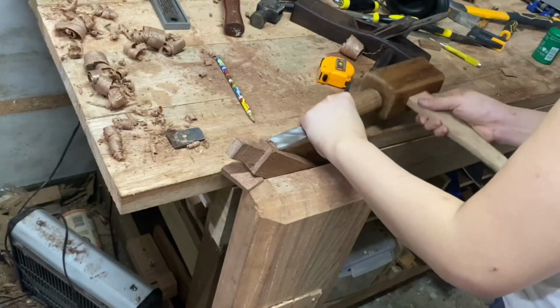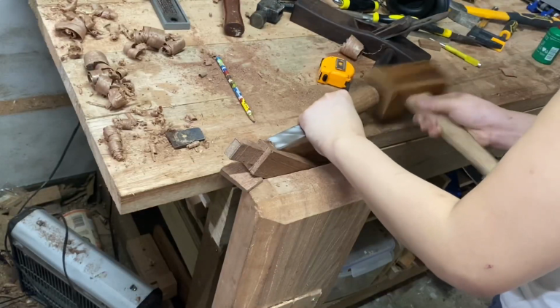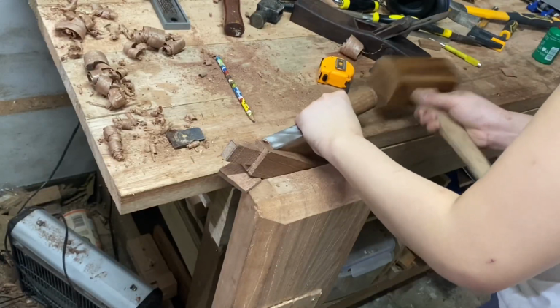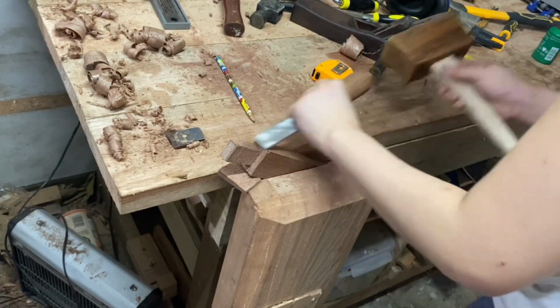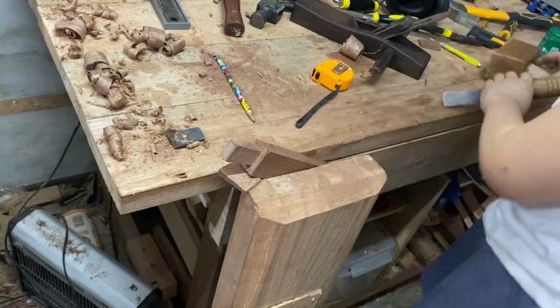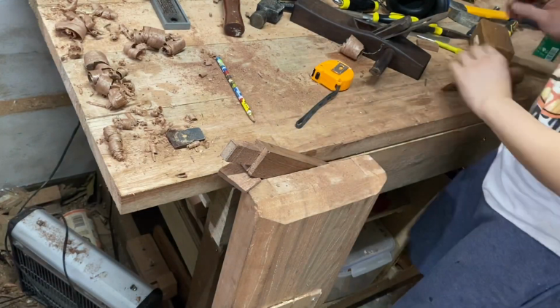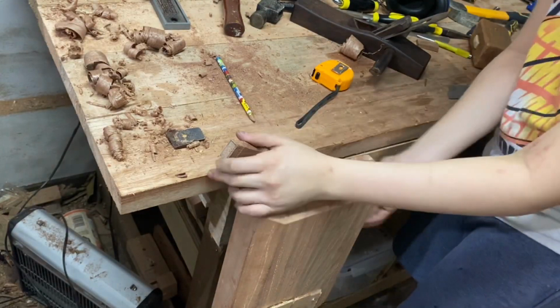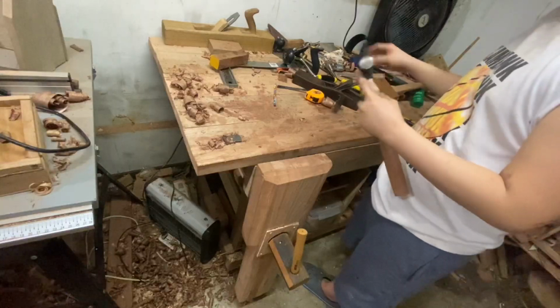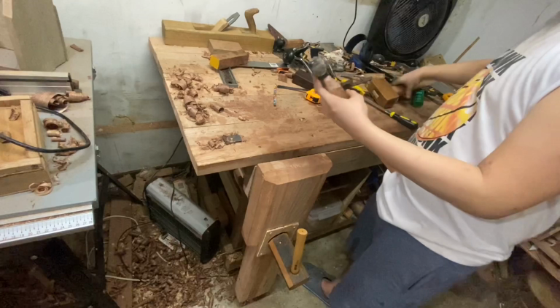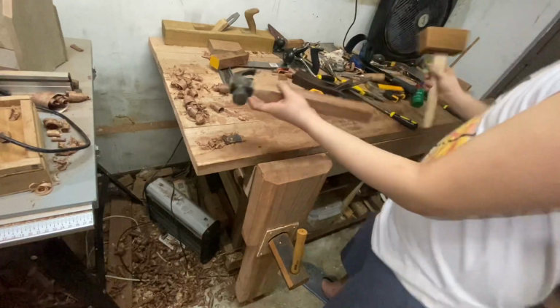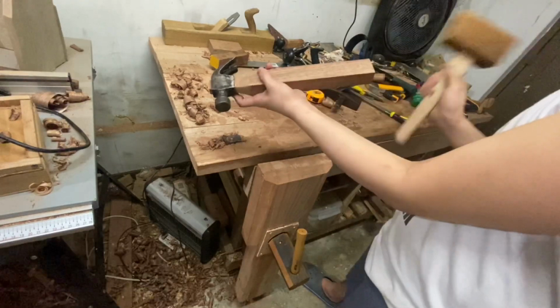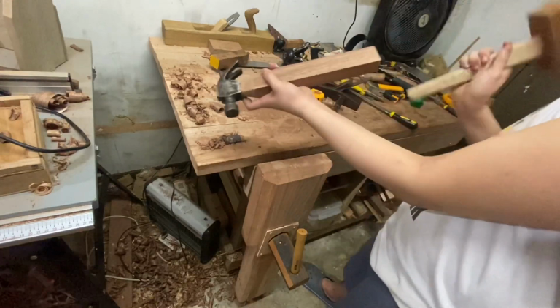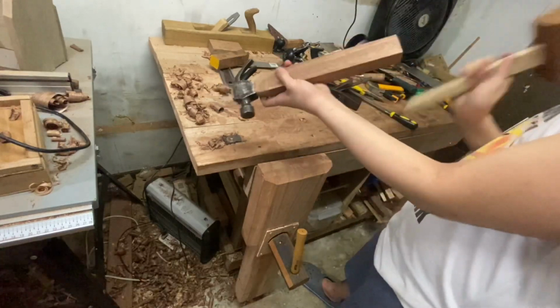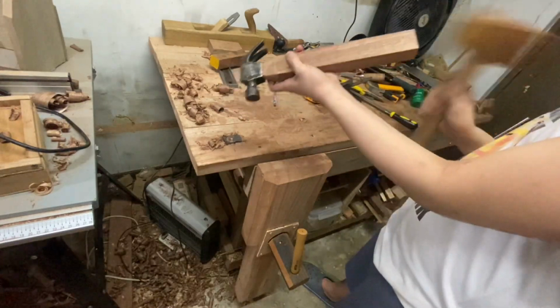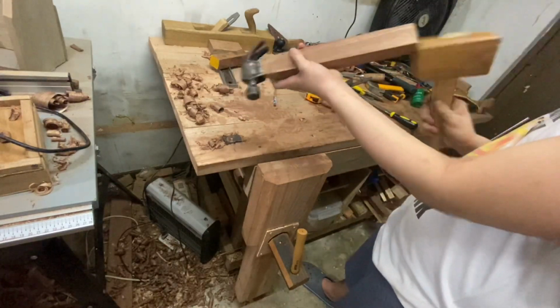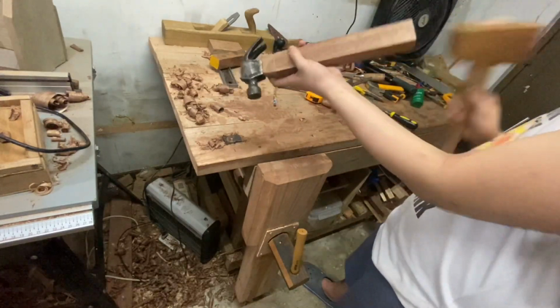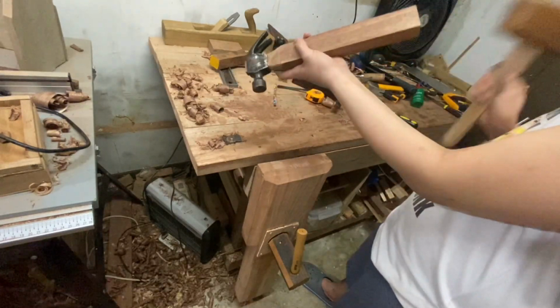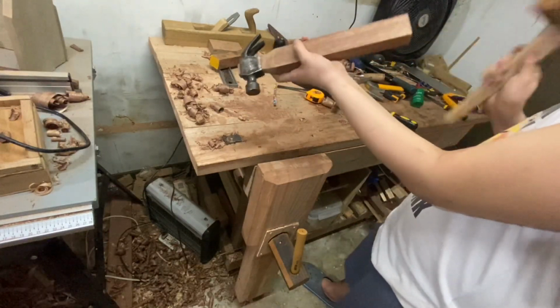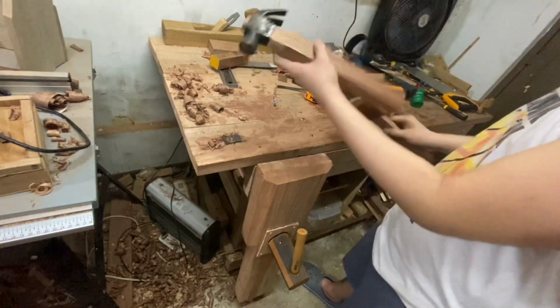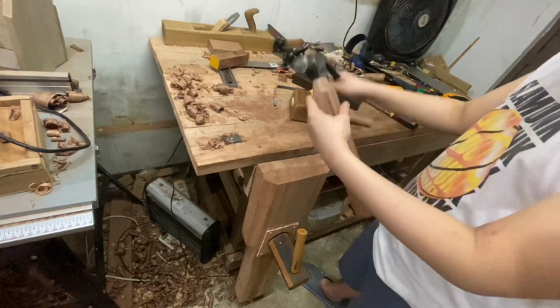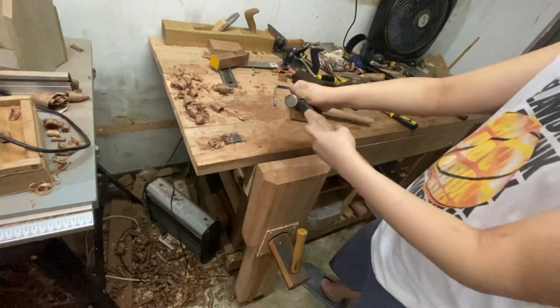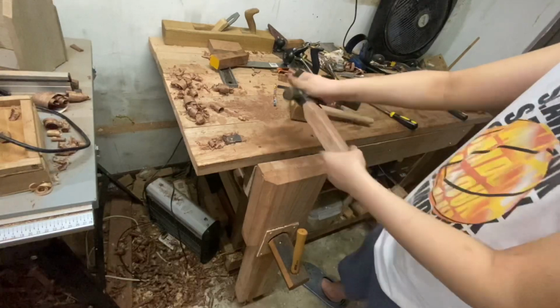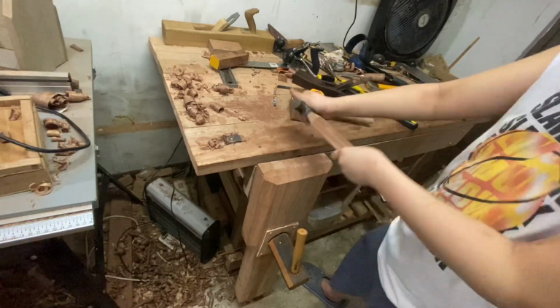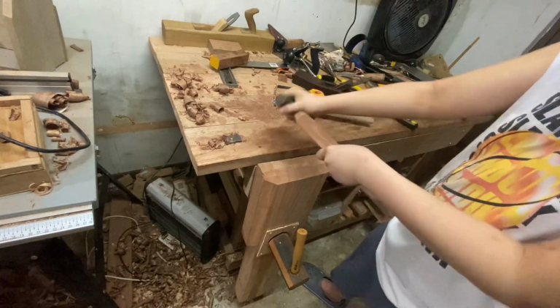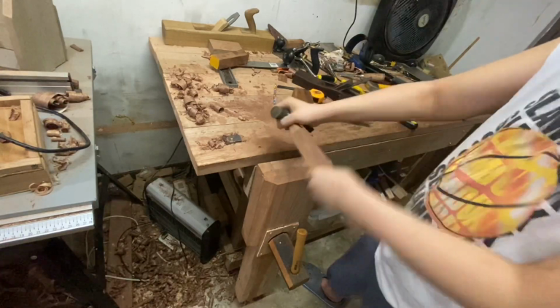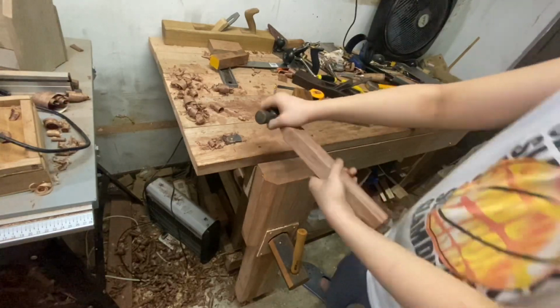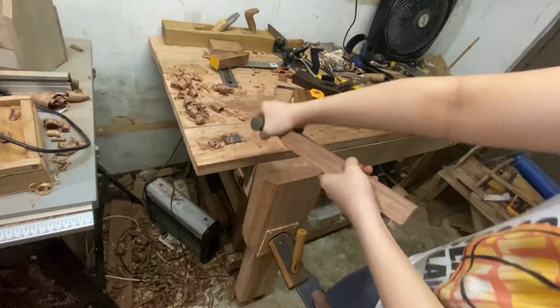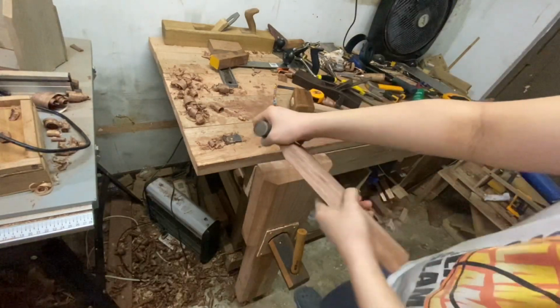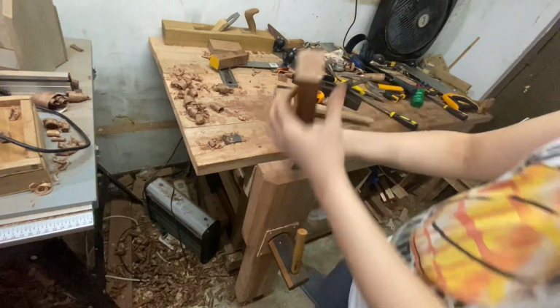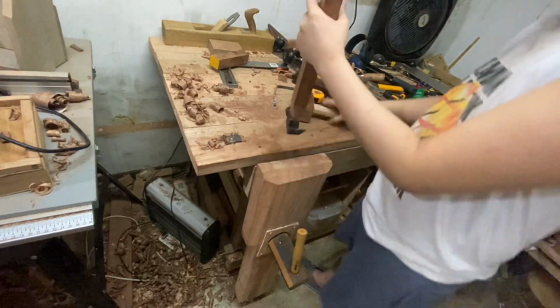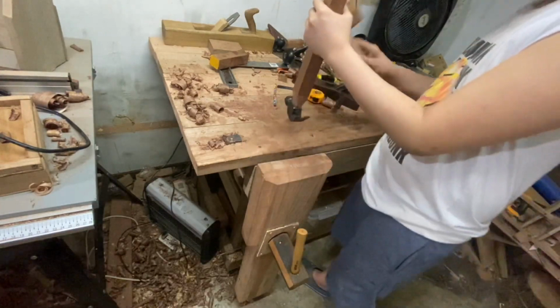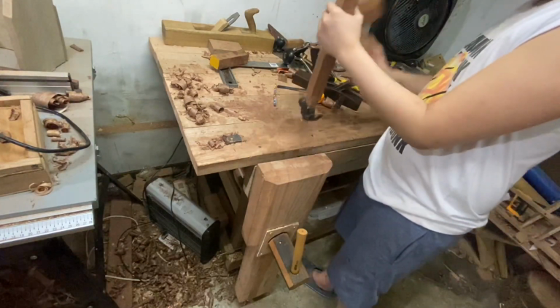Next I do the bevel down from the top. I did get the fit too loose, but I think if I just hit the bottom and wedge it in it will be held tighter. I'm still putting a wedge in anyway.